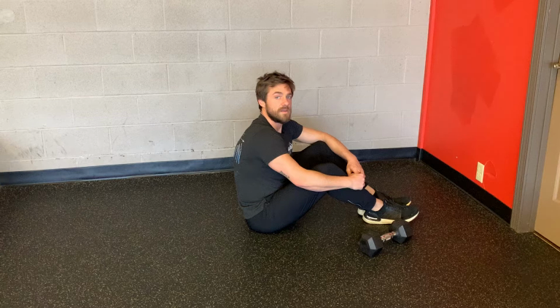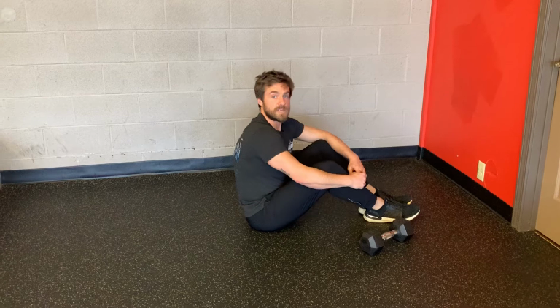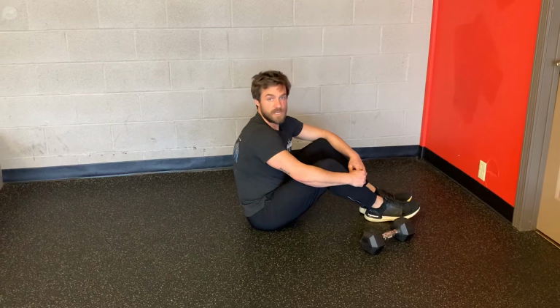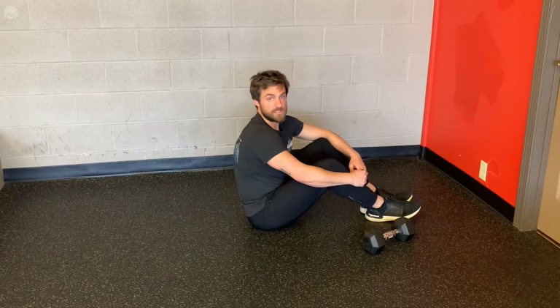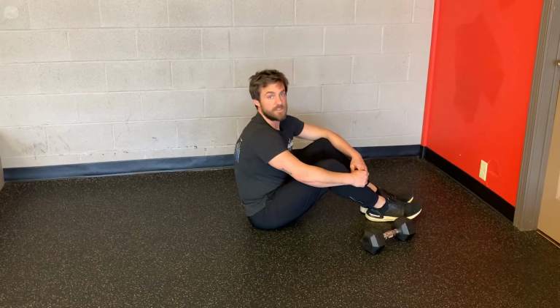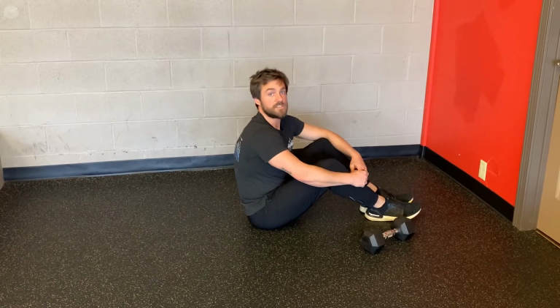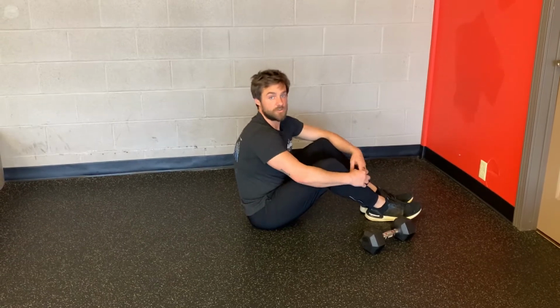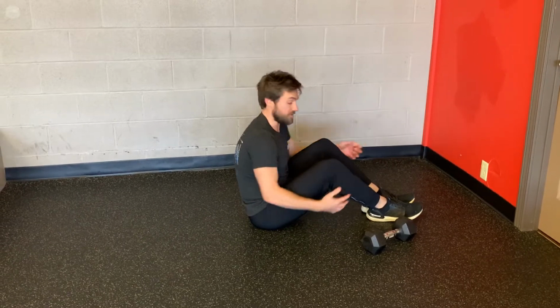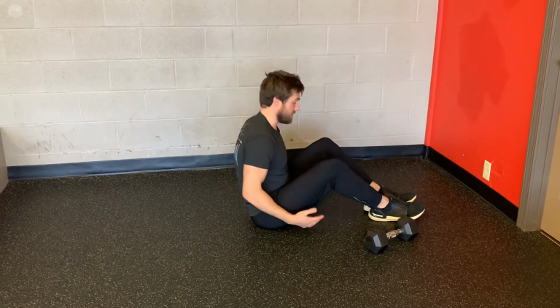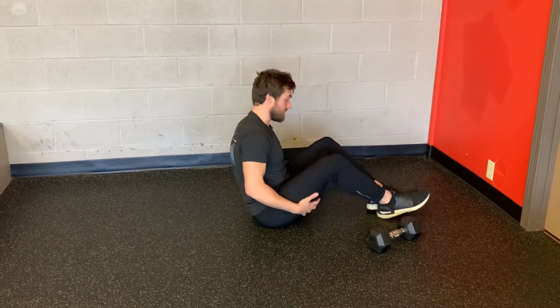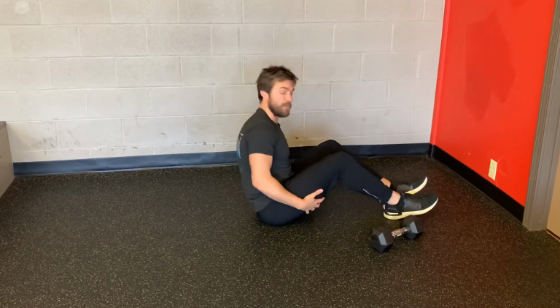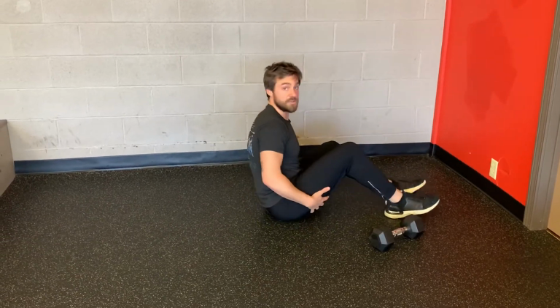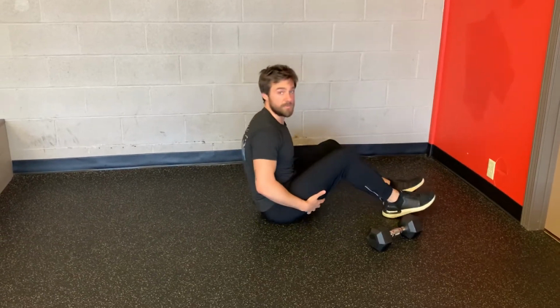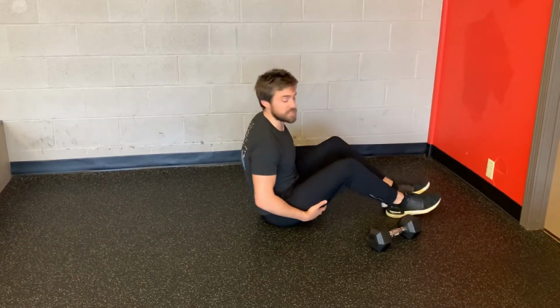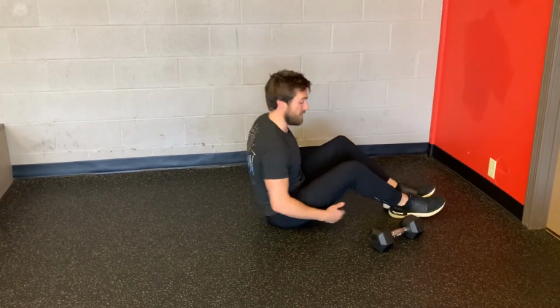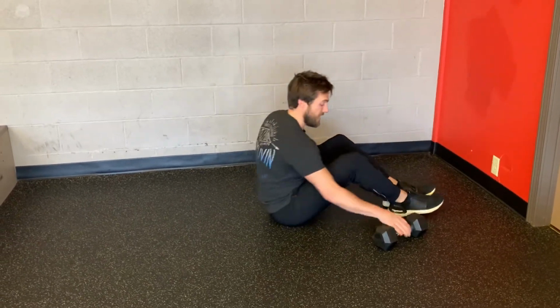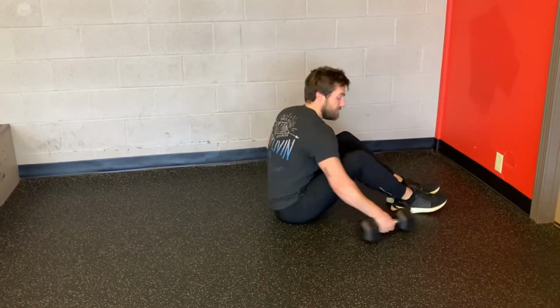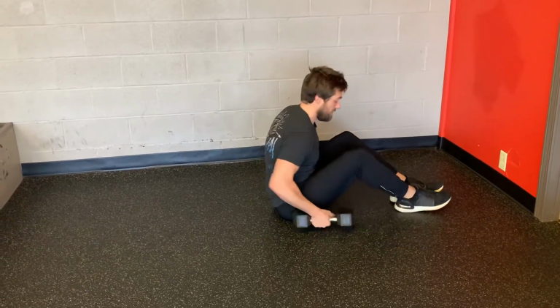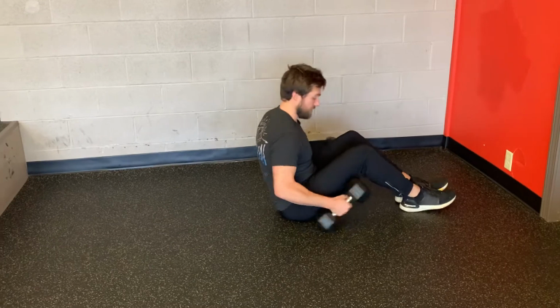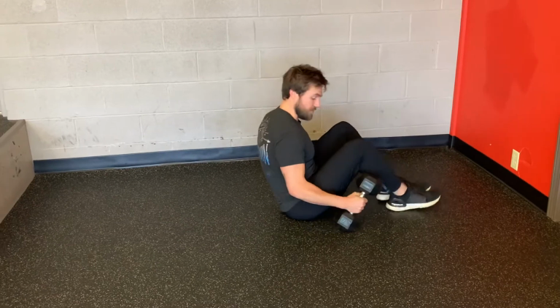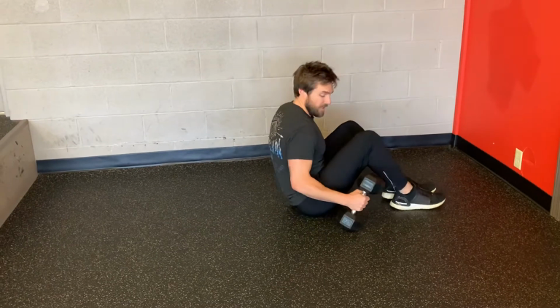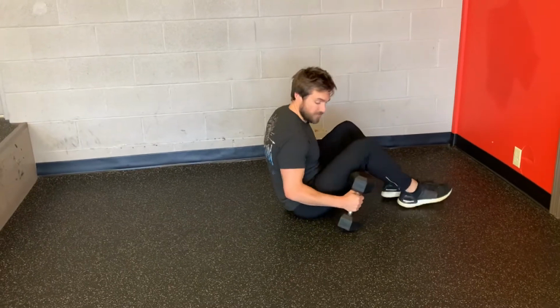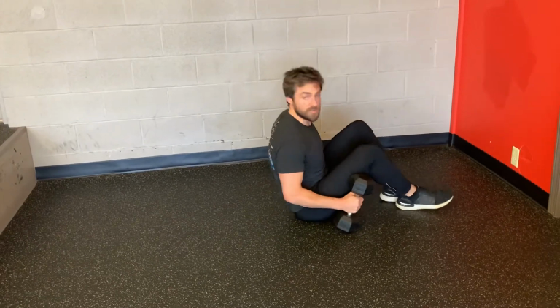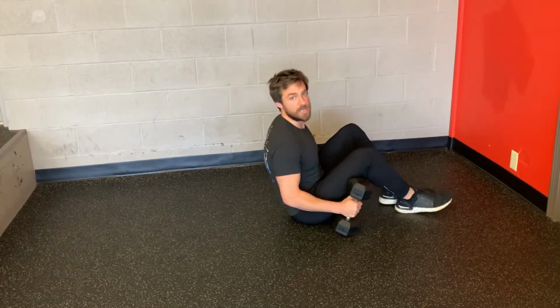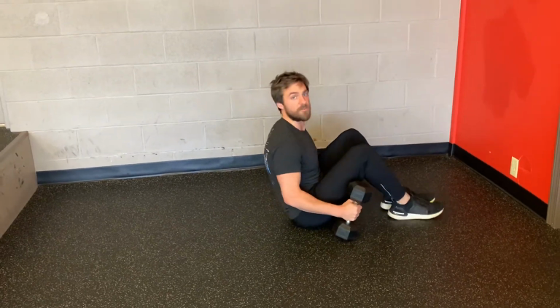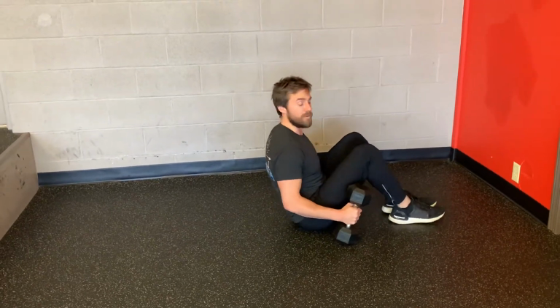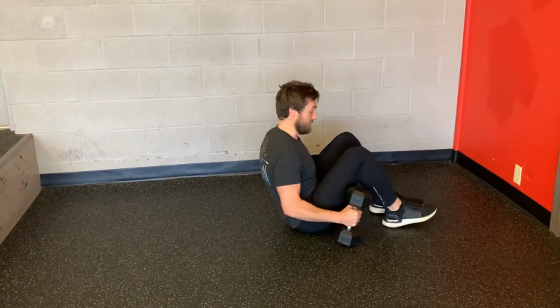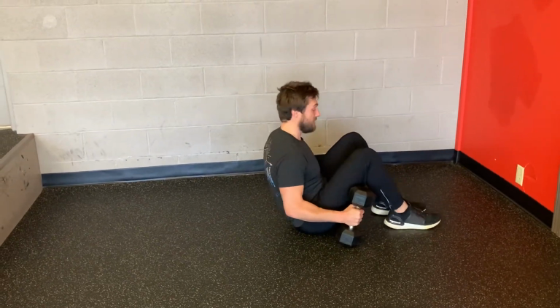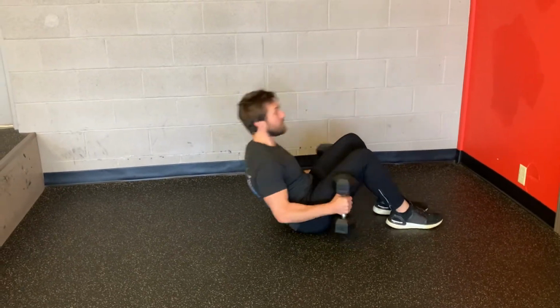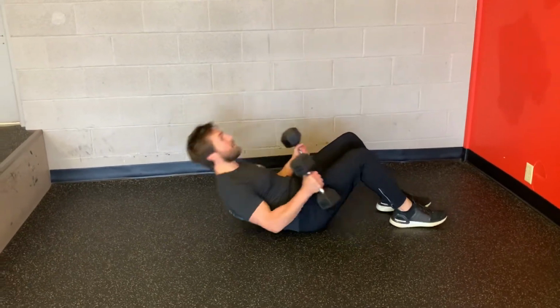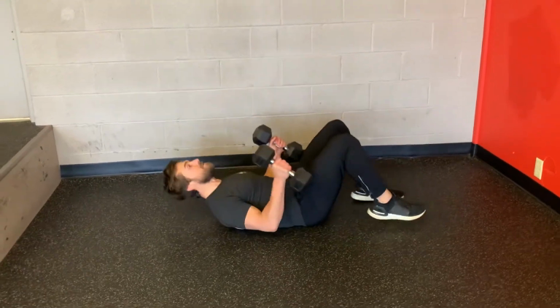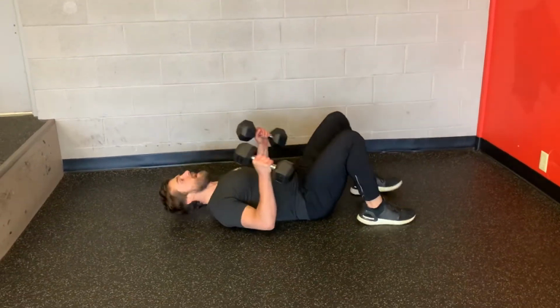This exercise is called the Skull Crusher. I'm going to set up in a supine position on my back. You get two dumbbells or maybe even a straight bar barbell here. You're going to rock back to your back.